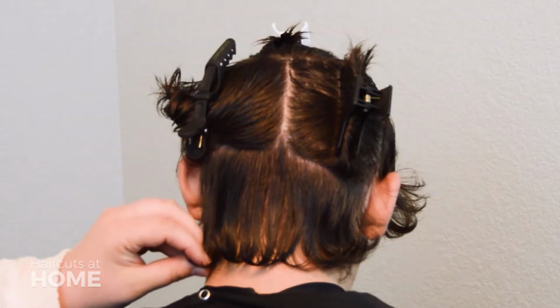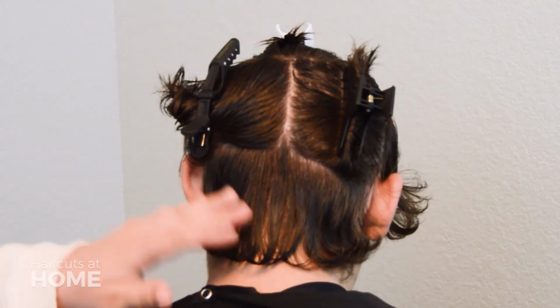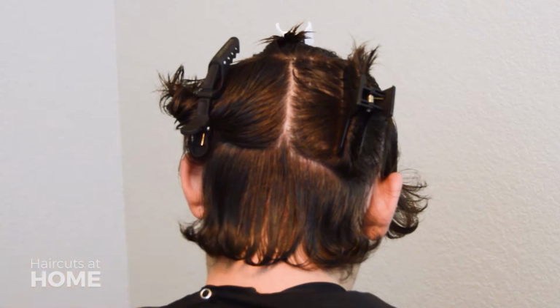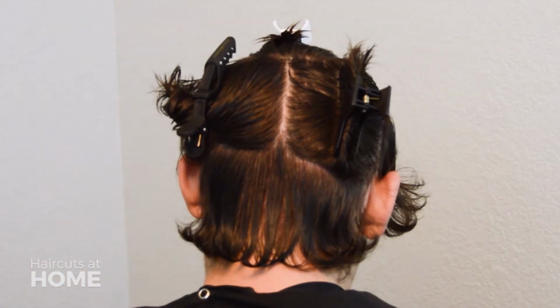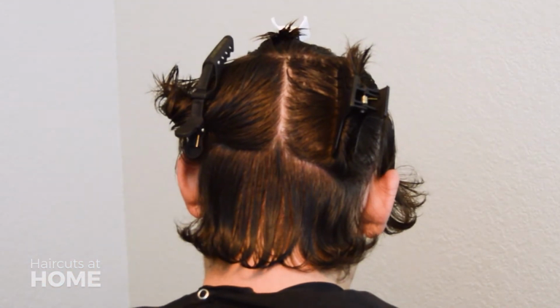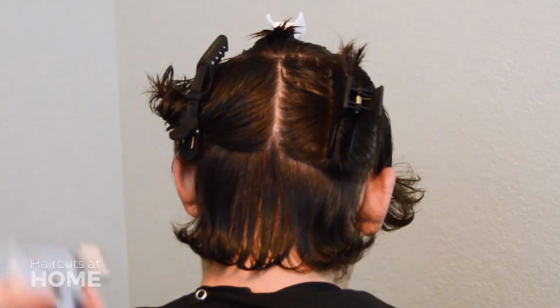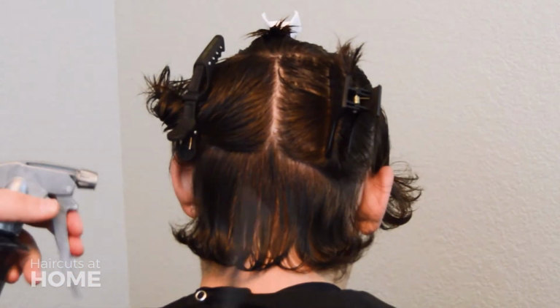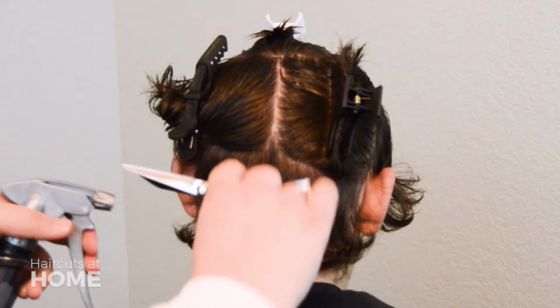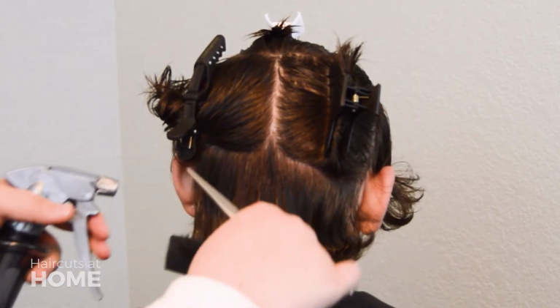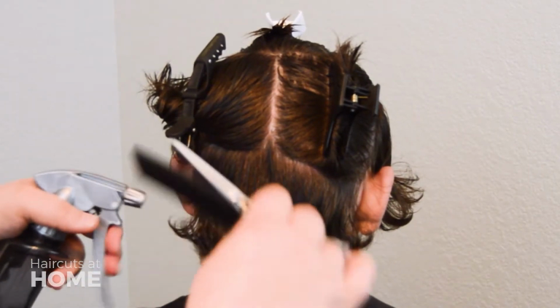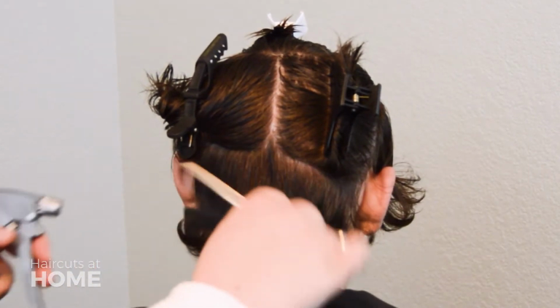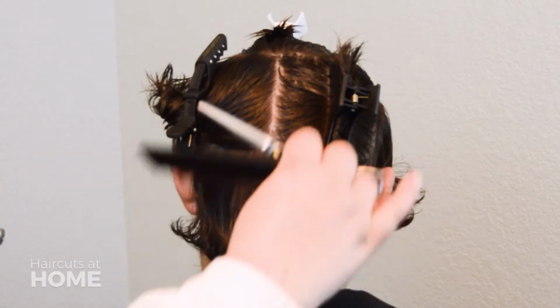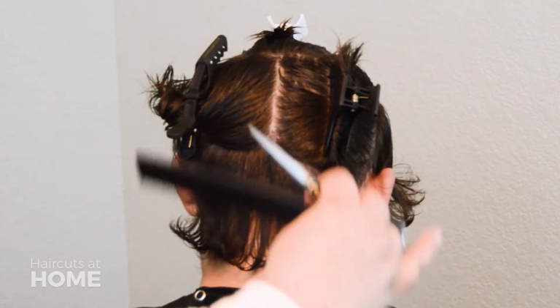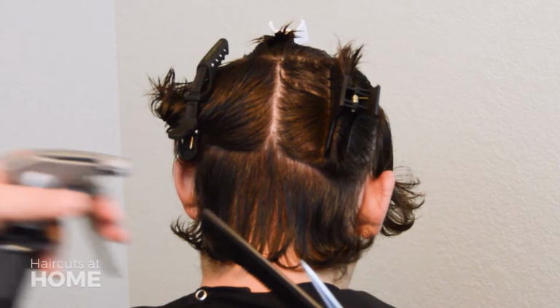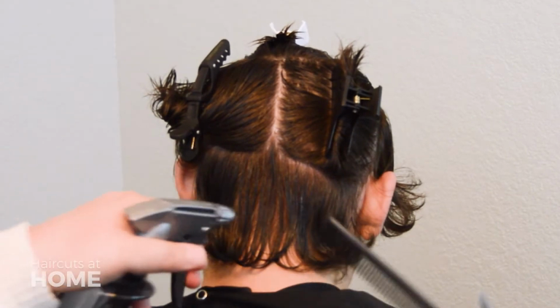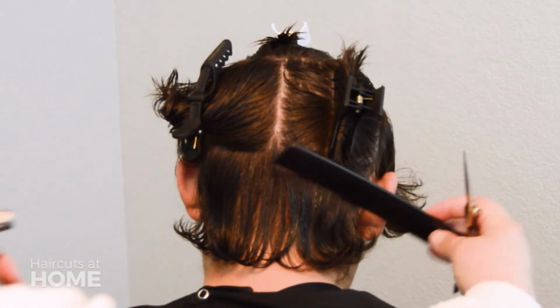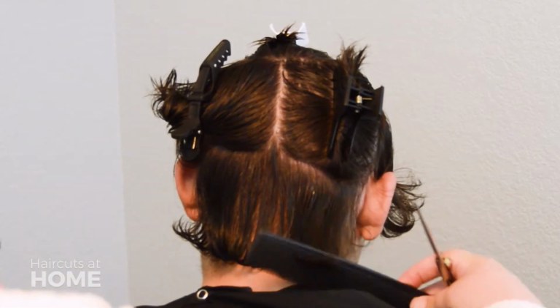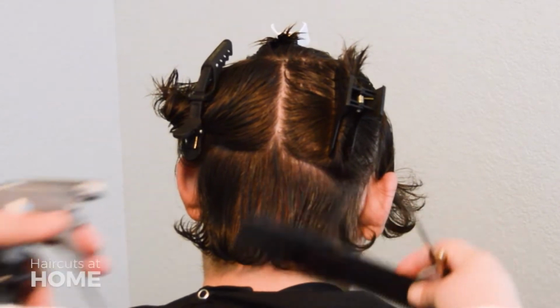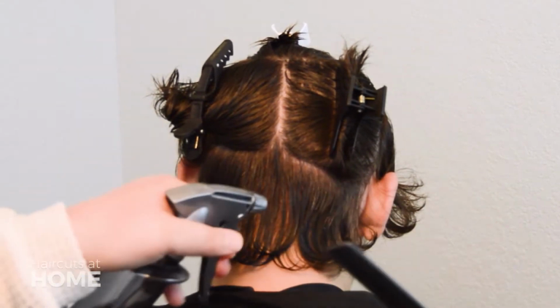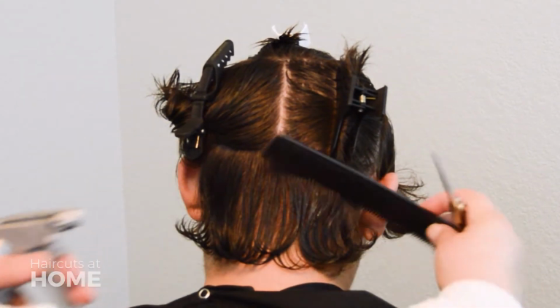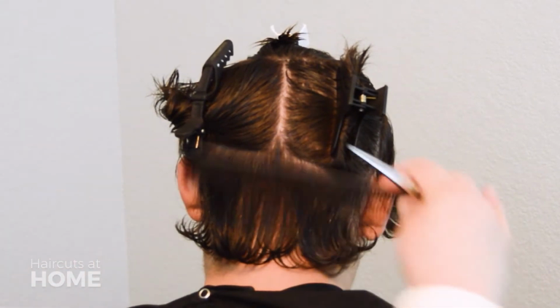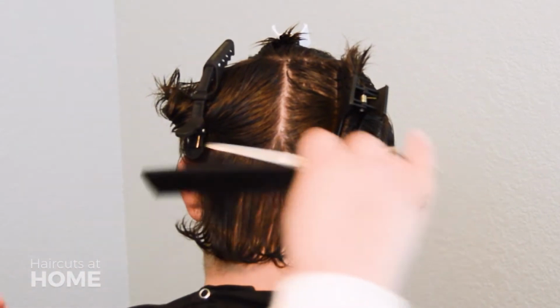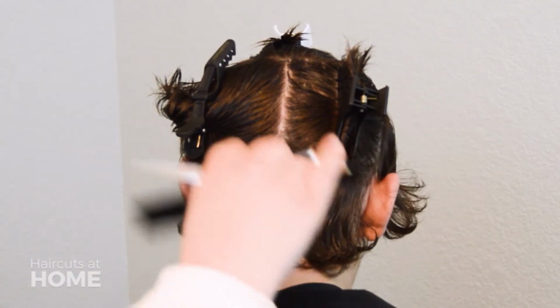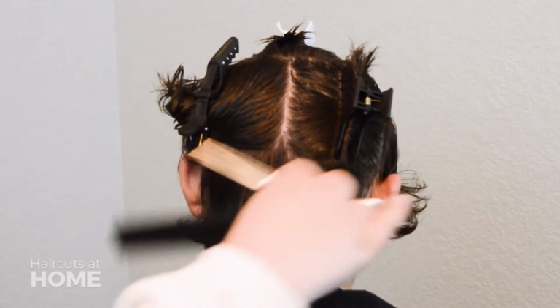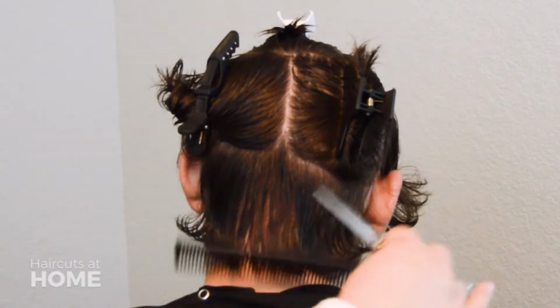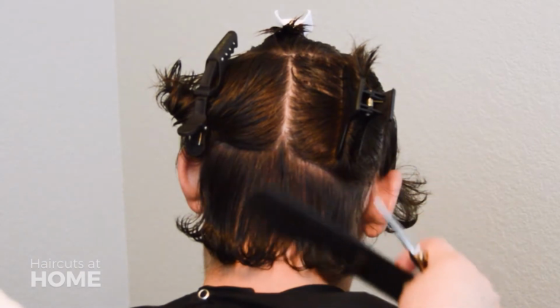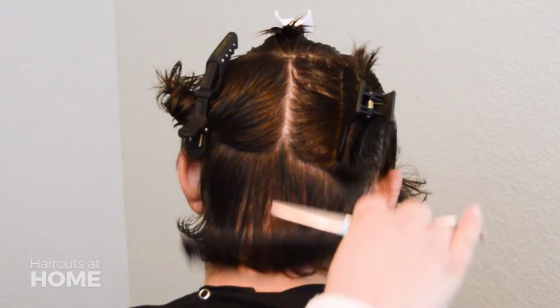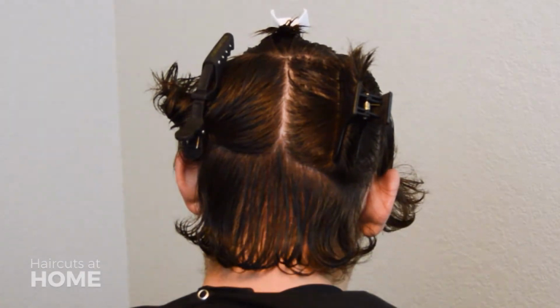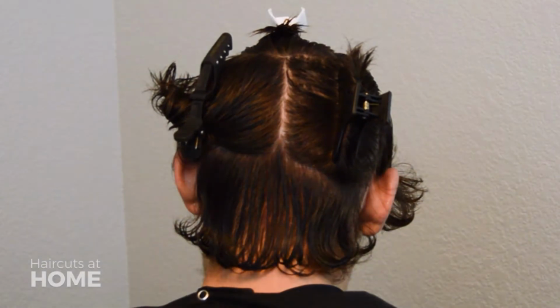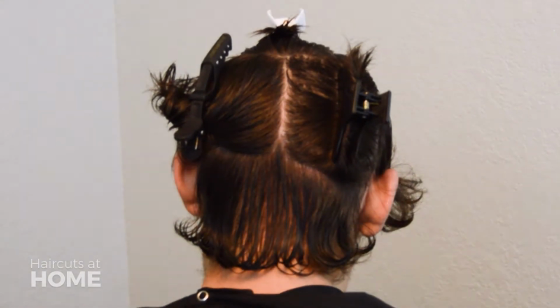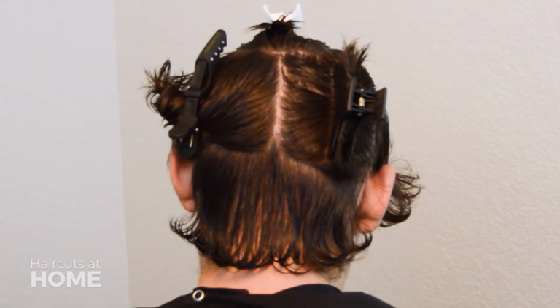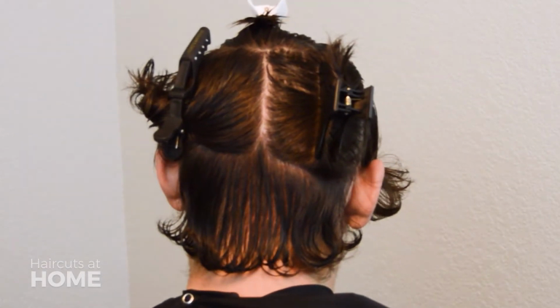Welcome back! As you do this haircut it's going to be important to have the hair fully wet. If at any time during the haircut the hair starts to dry, keep the water bottle close to you and wet it down again. This will help make the haircut even throughout.